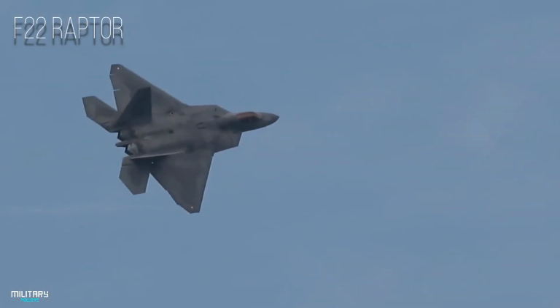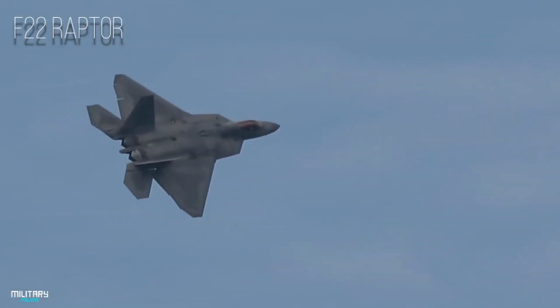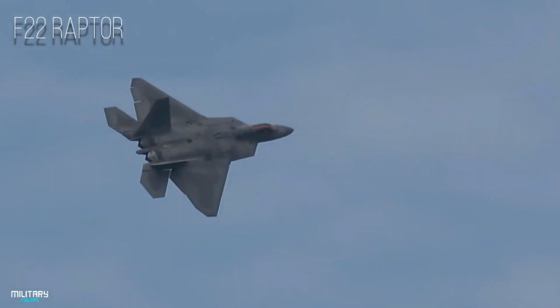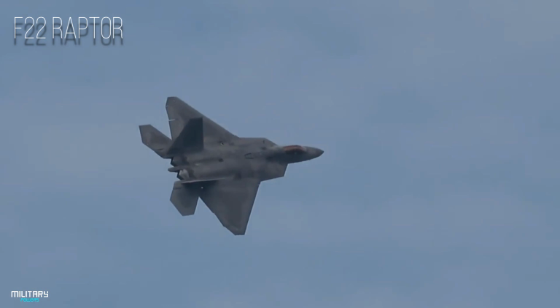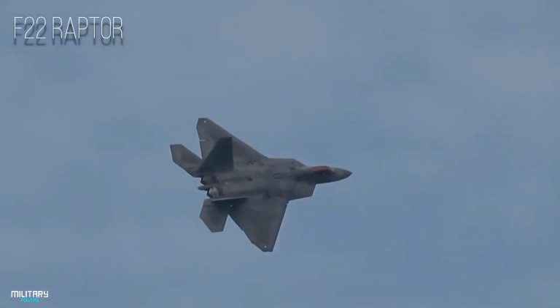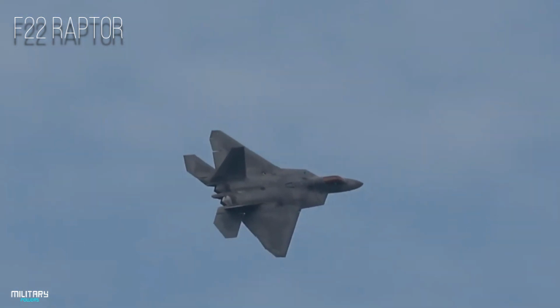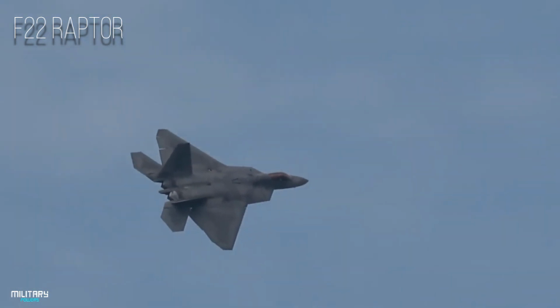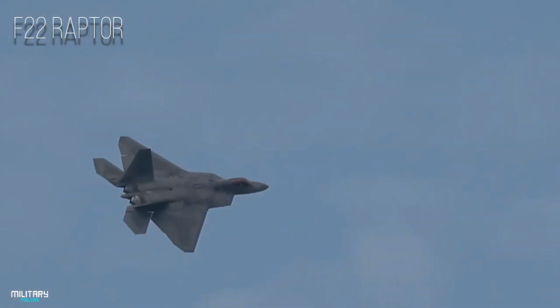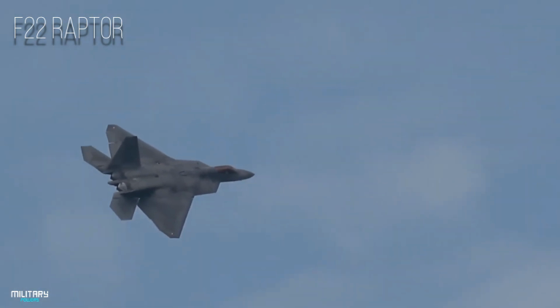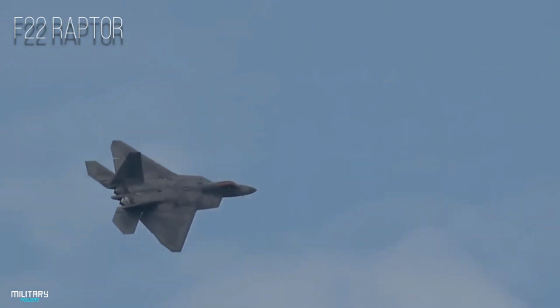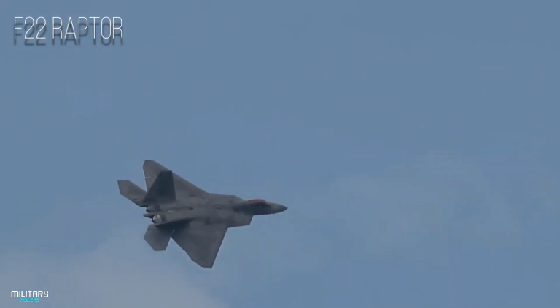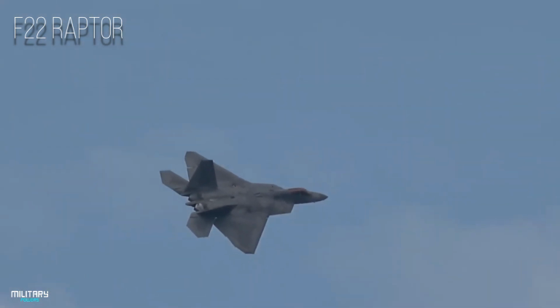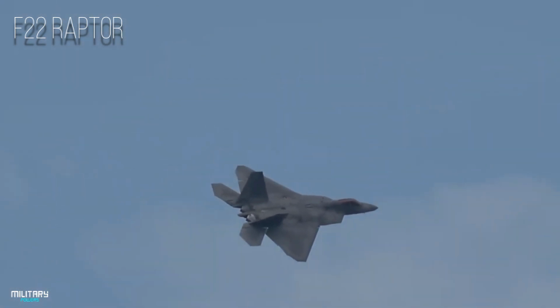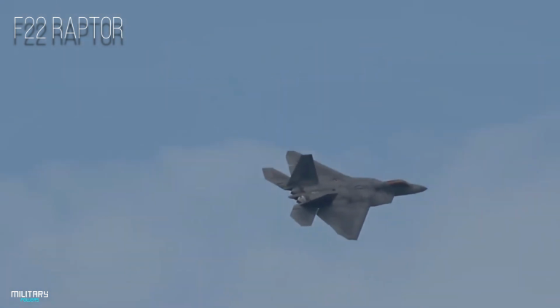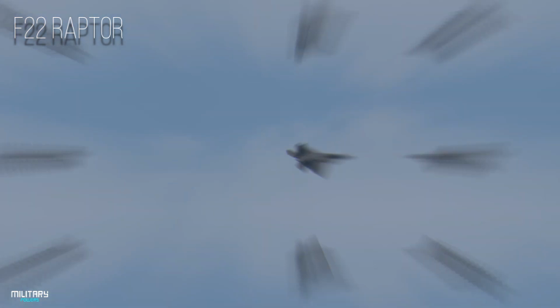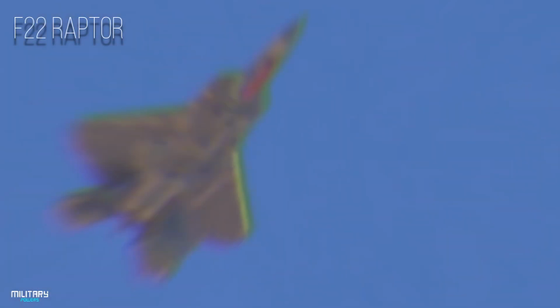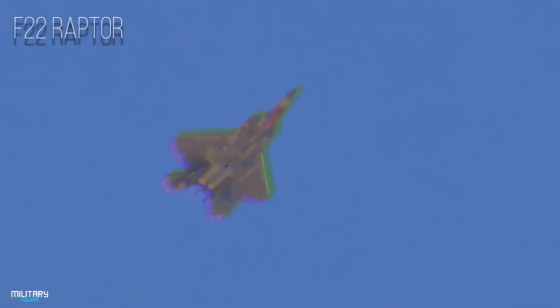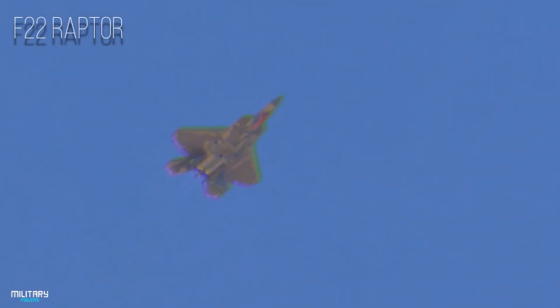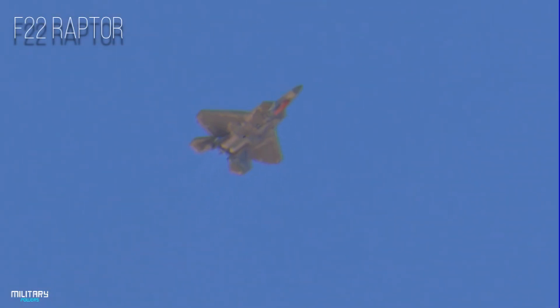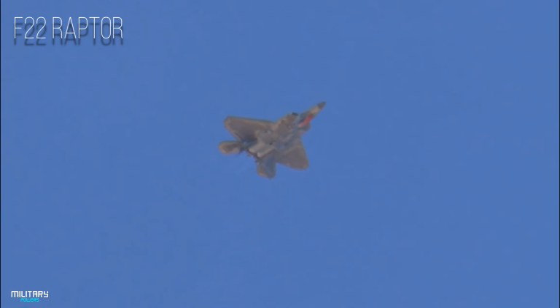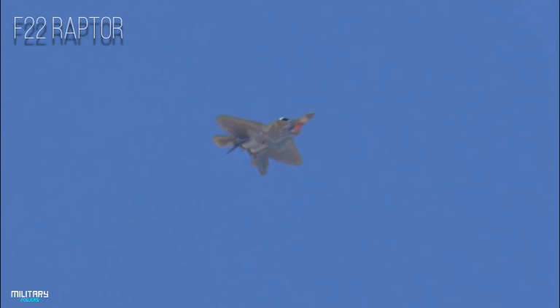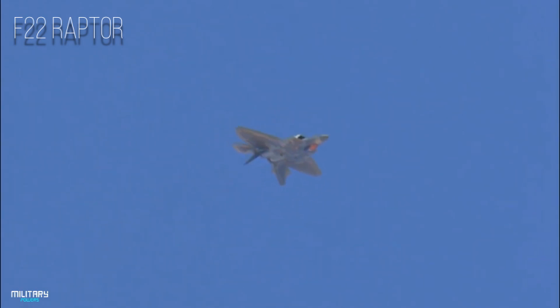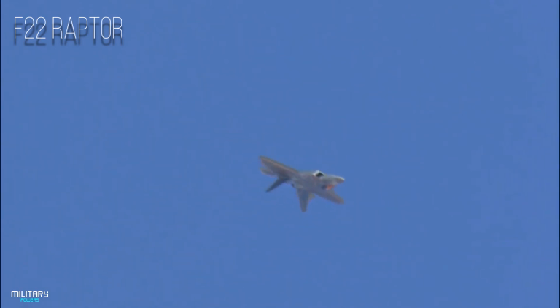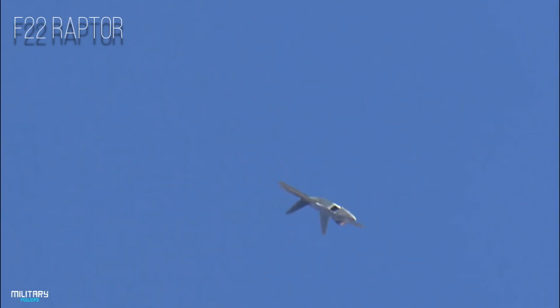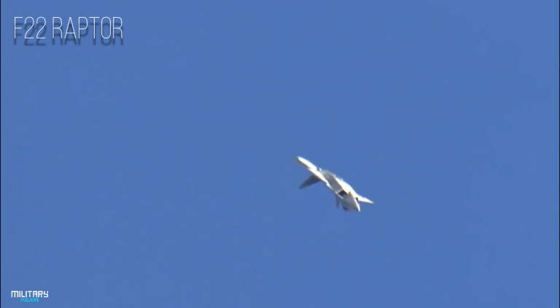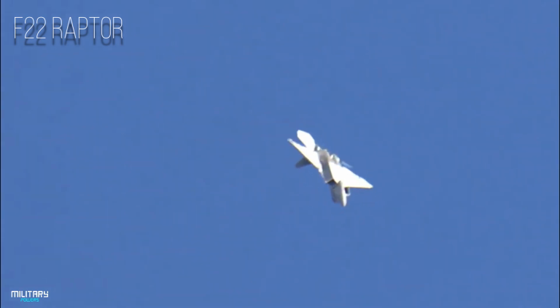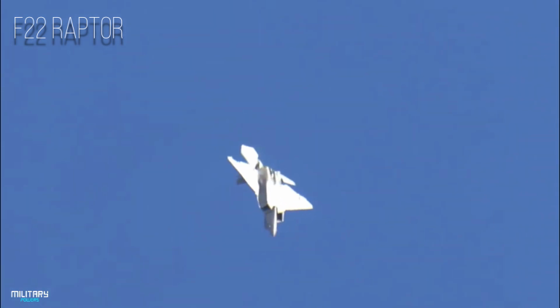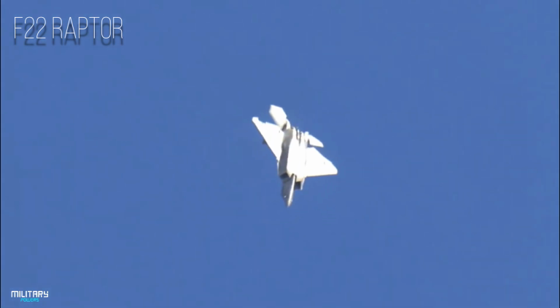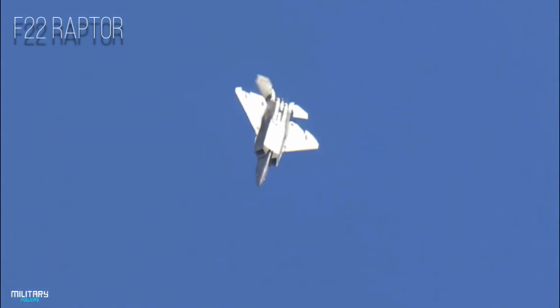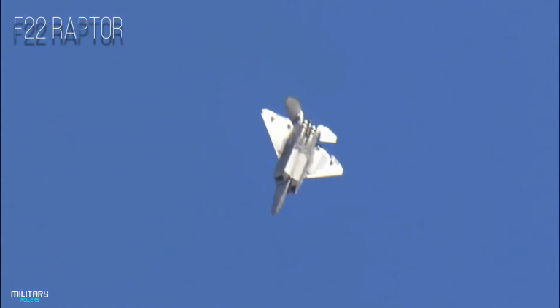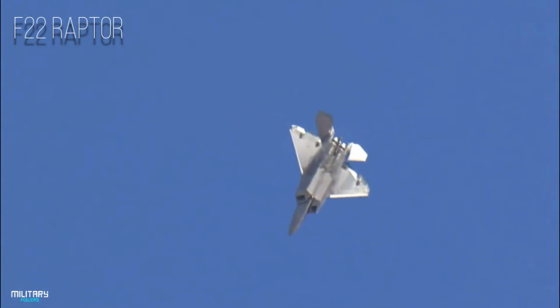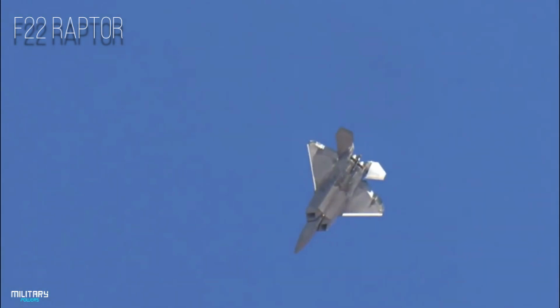The F-22 Raptor is a fighter aircraft produced by Lockheed Martin, focused on air superiority and aimed at providing high stealth capability with a low radar cross-section.